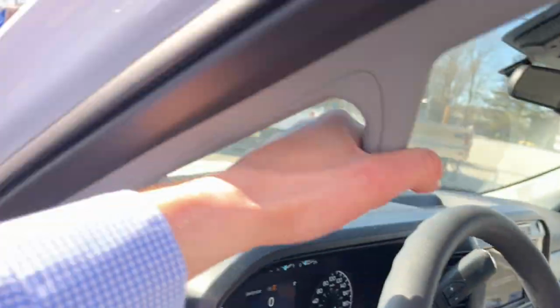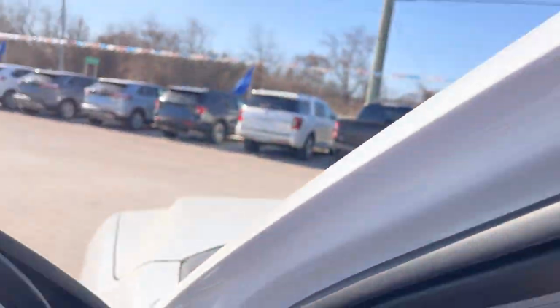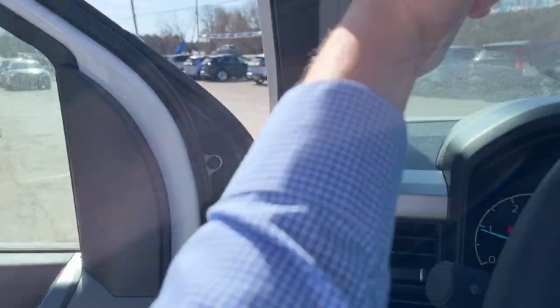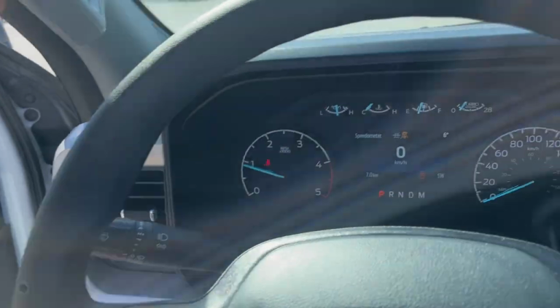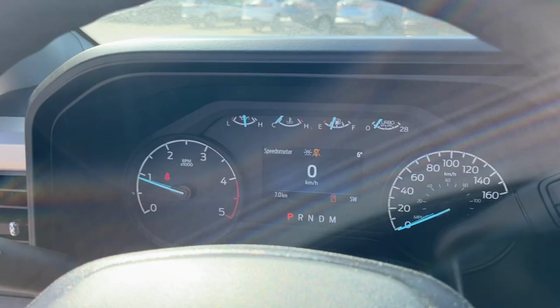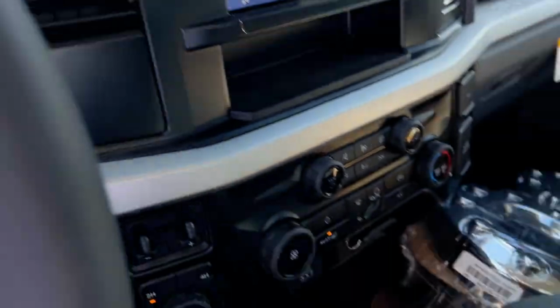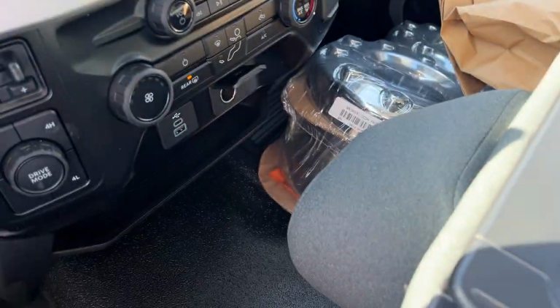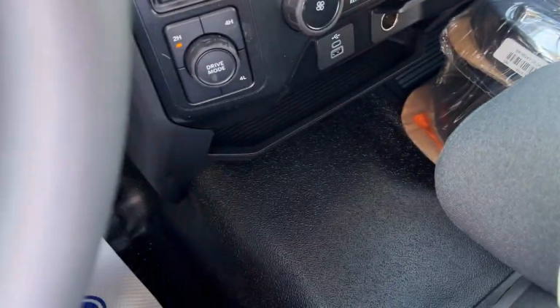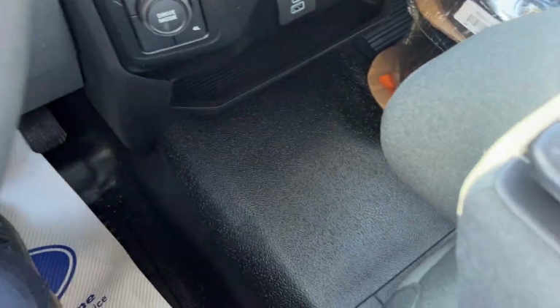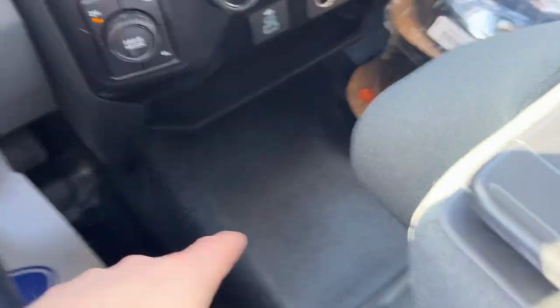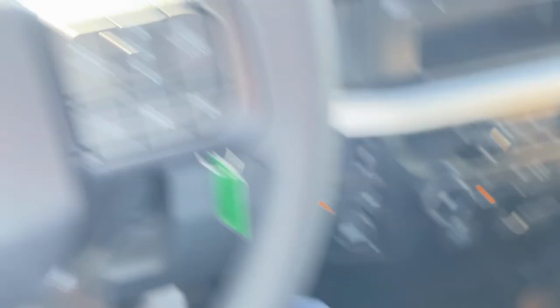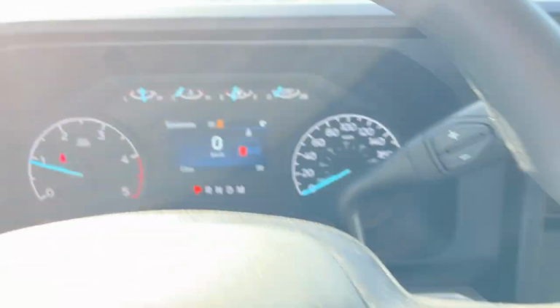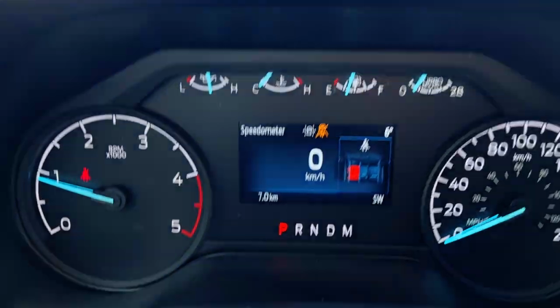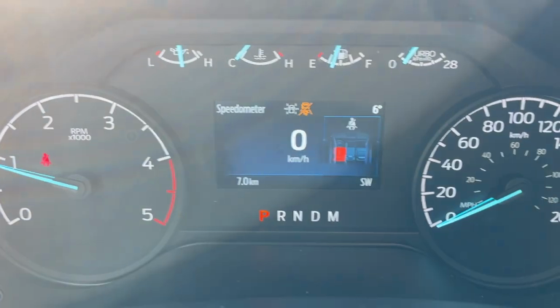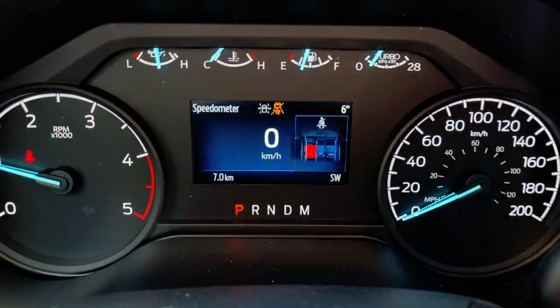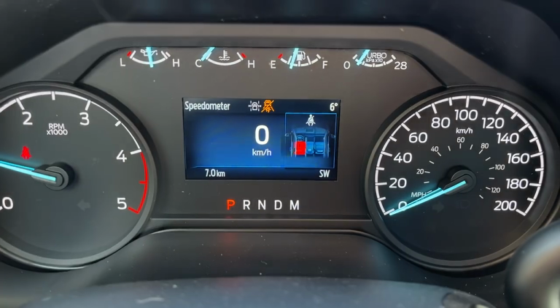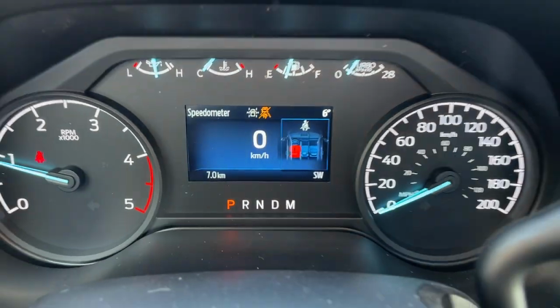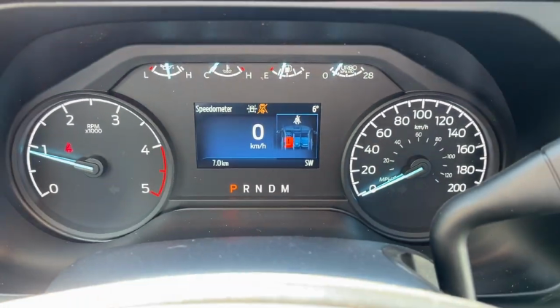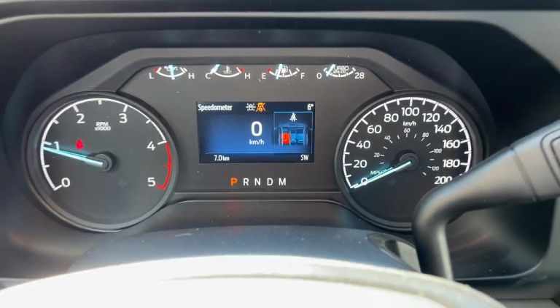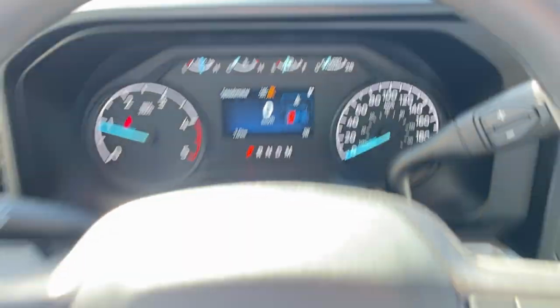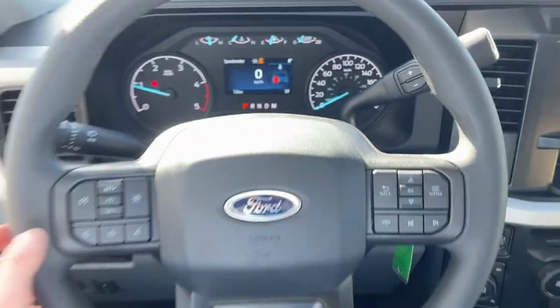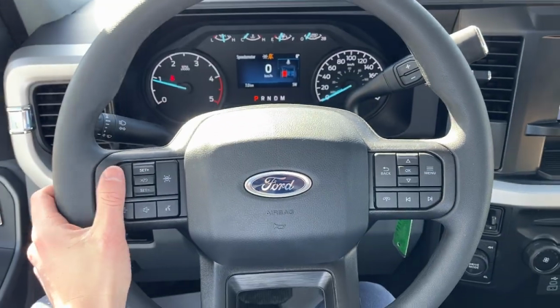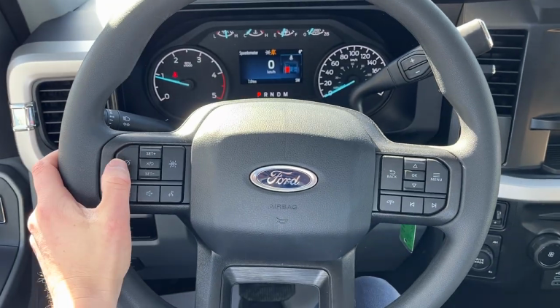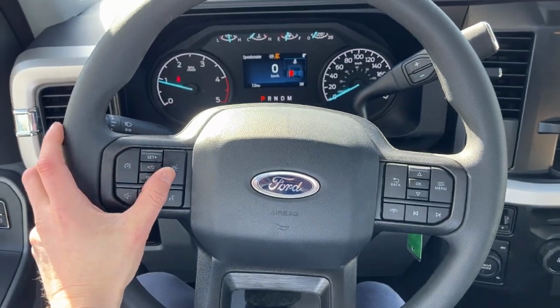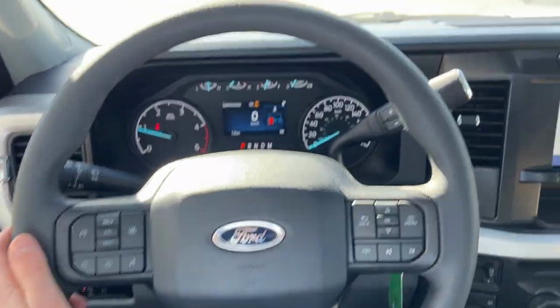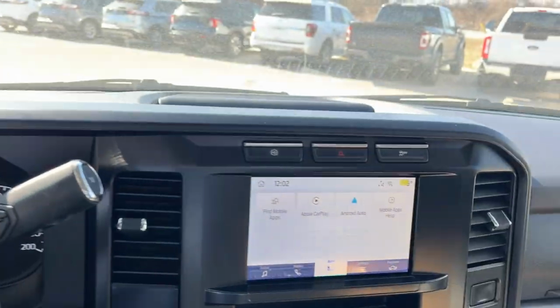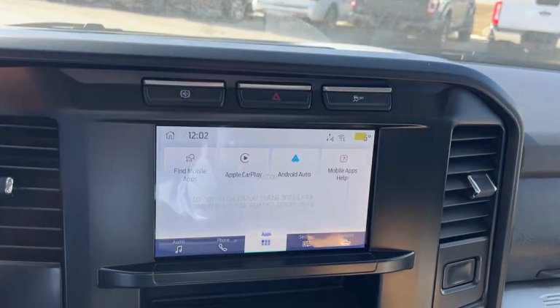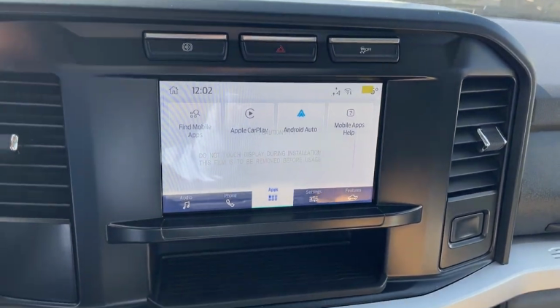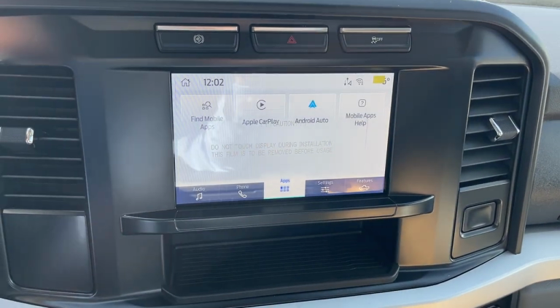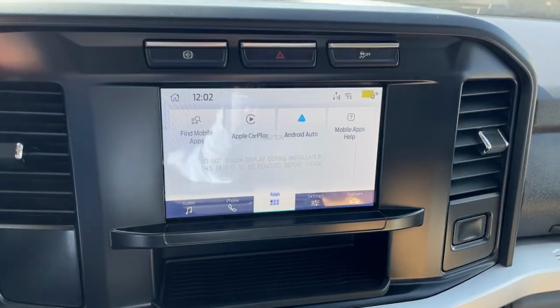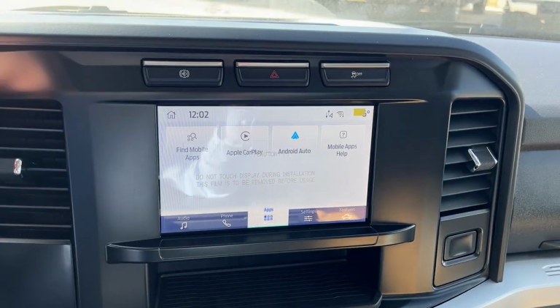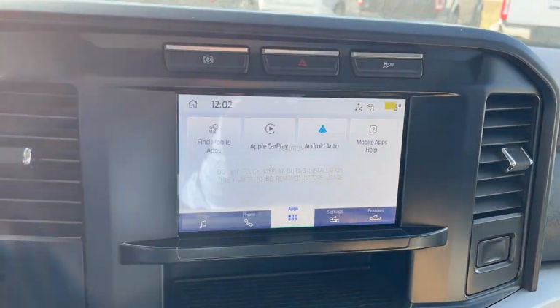Stepping into the interior of this truck, I should also mention there is carpet delete, so you have a nice vinyl floor here. Only seven kilometers on this truck. You have a four inch customizable display, cruise control with lane keeping system, and an eight inch center display with Apple CarPlay and Android Auto.